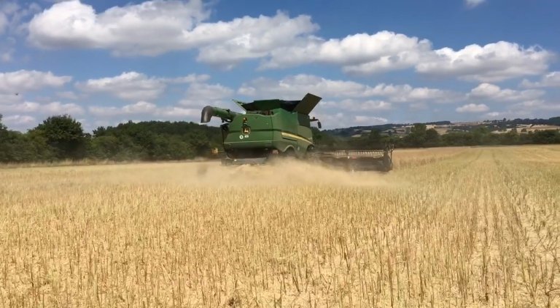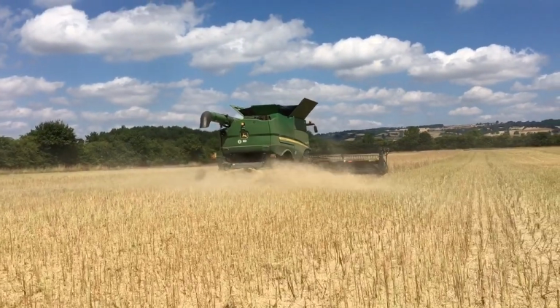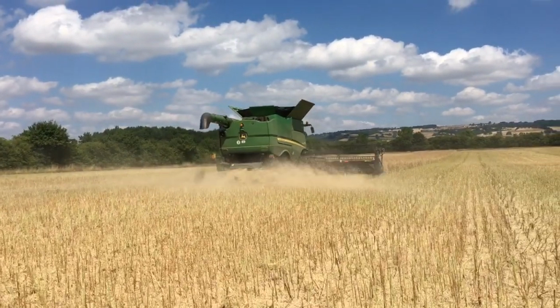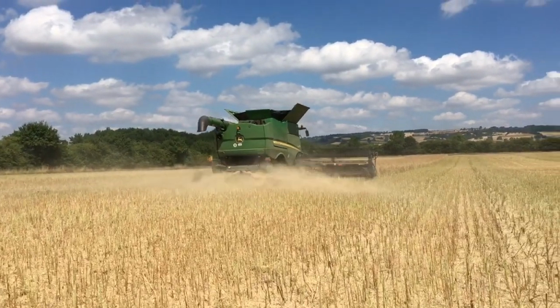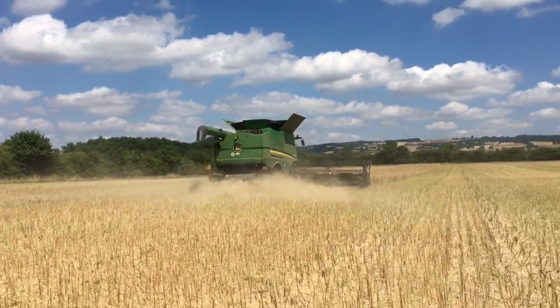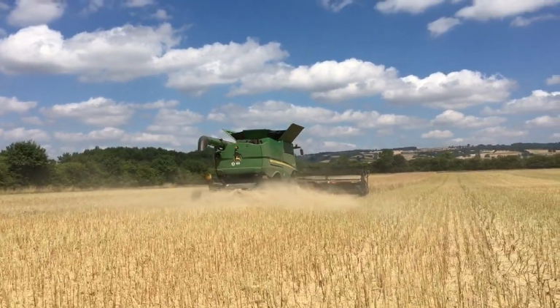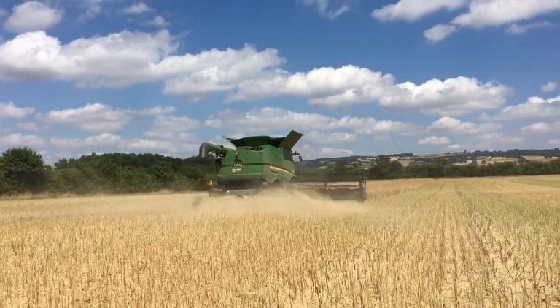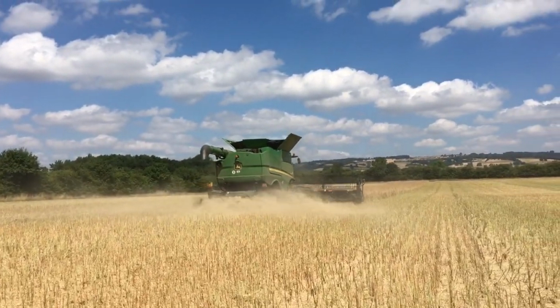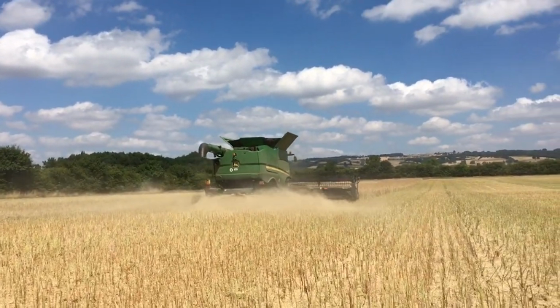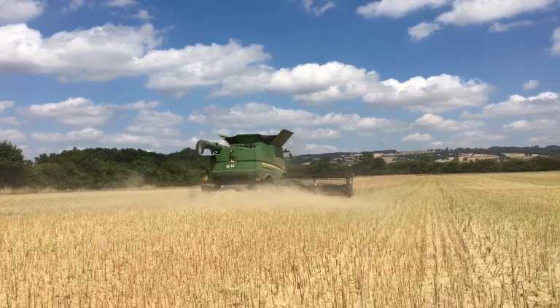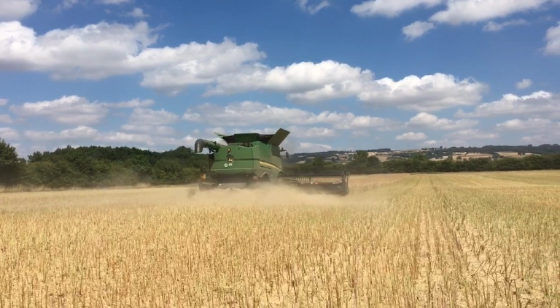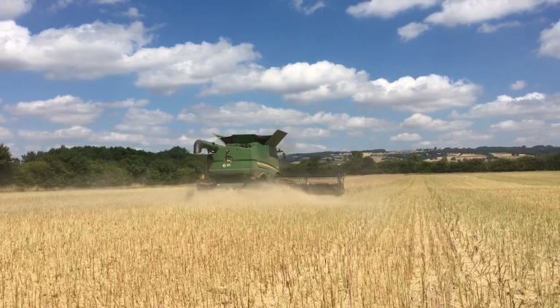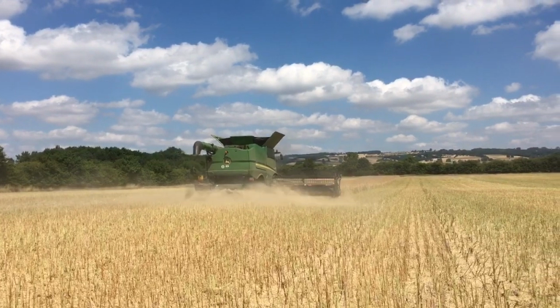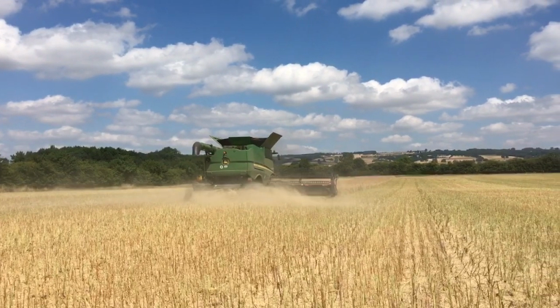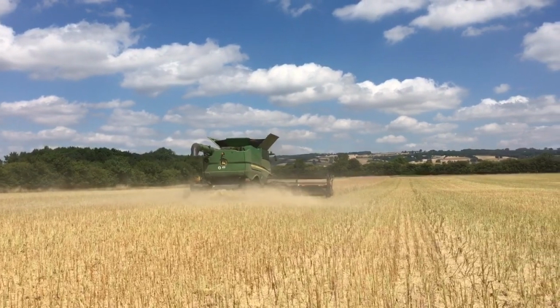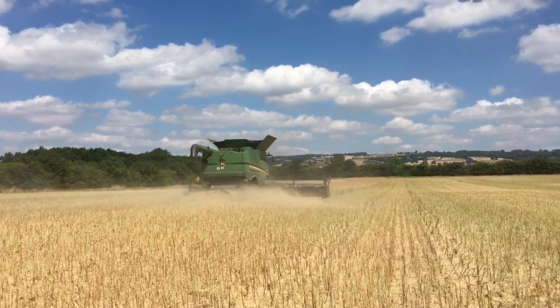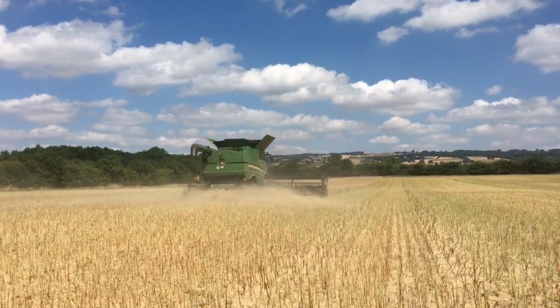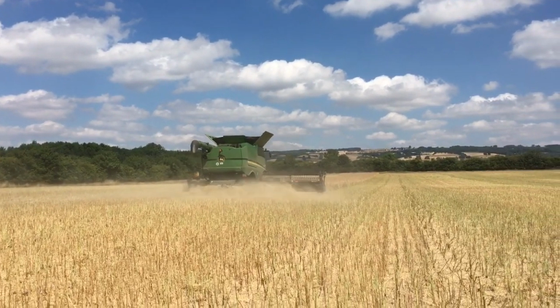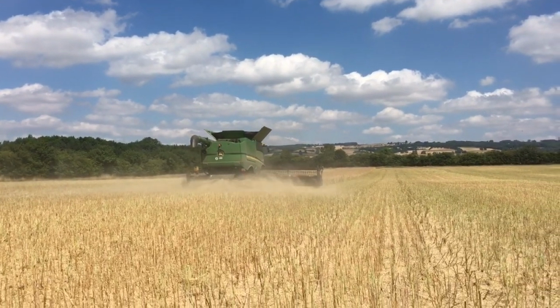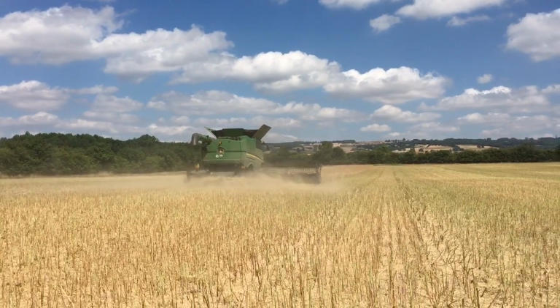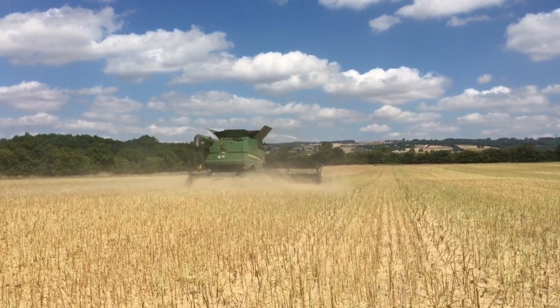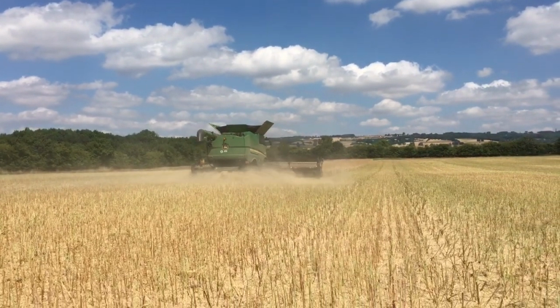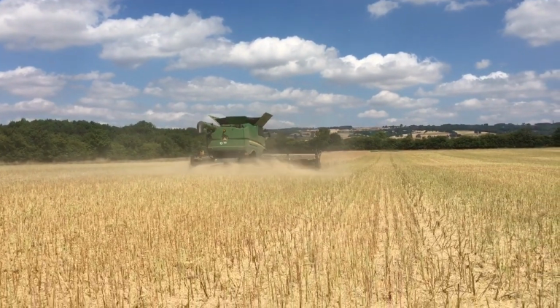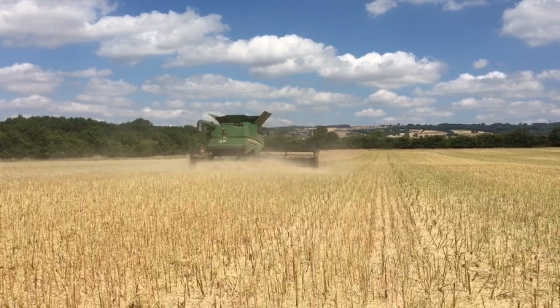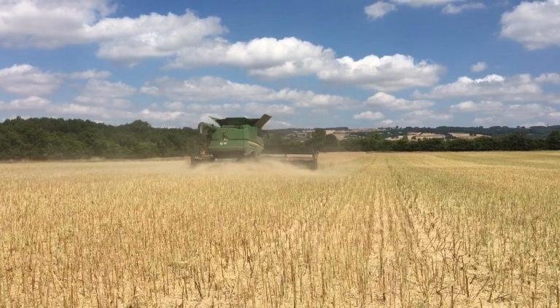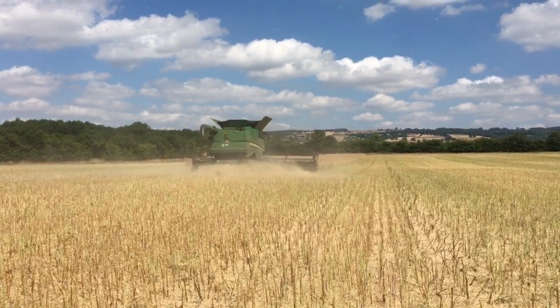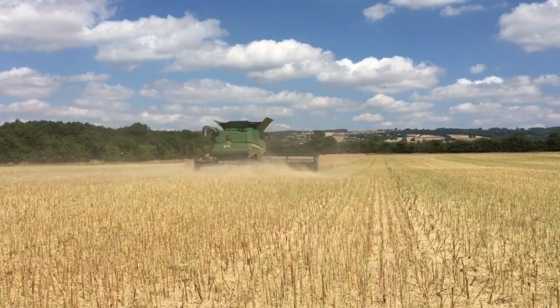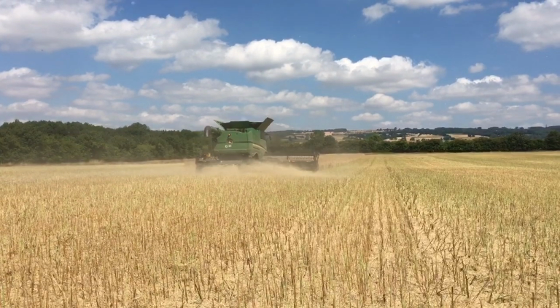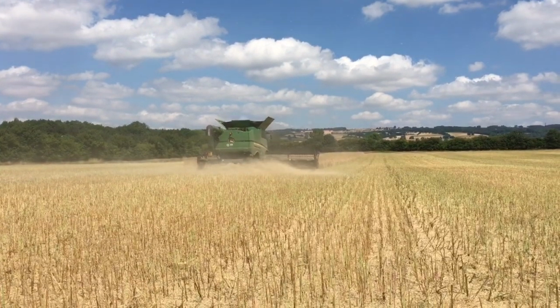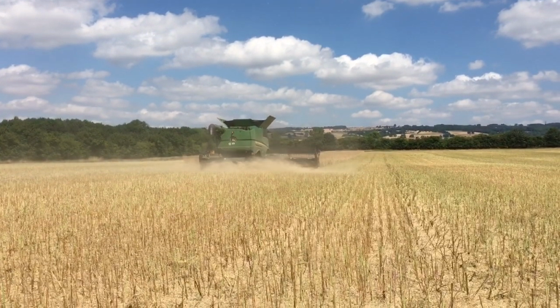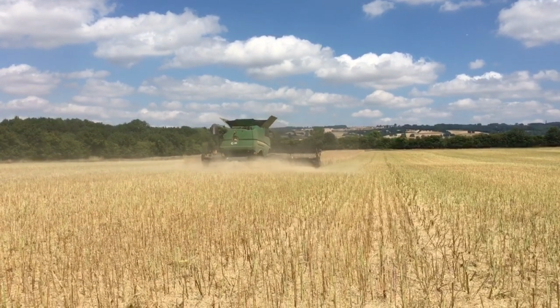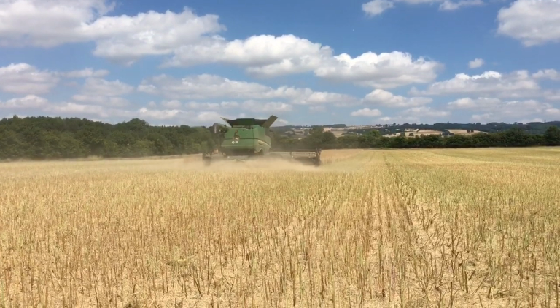Sunday afternoon off for most of the guys now. We've got some straw that the contractors are just moving around for us — we'll get that picked up tomorrow.